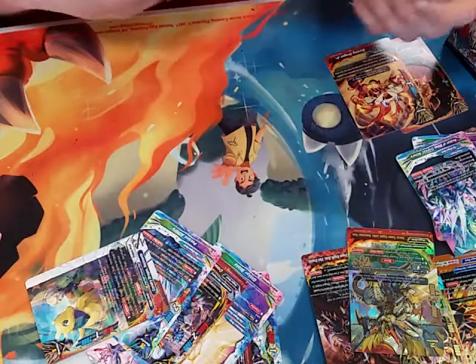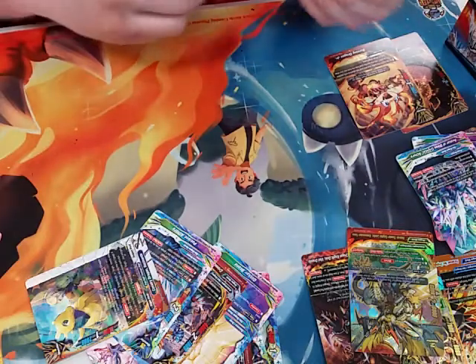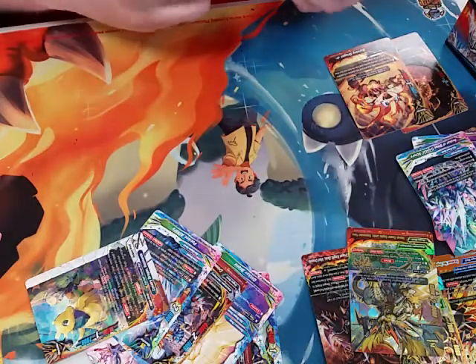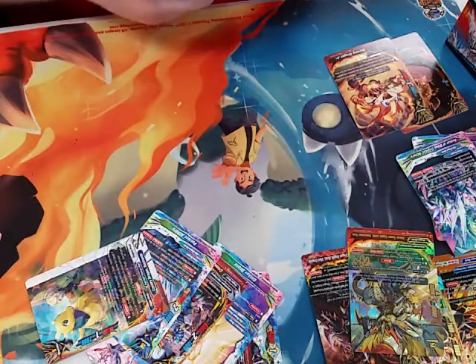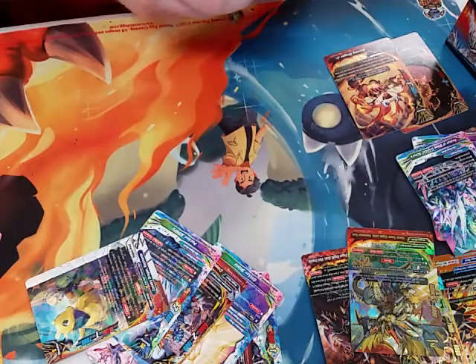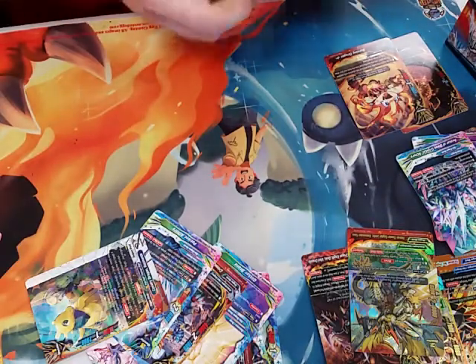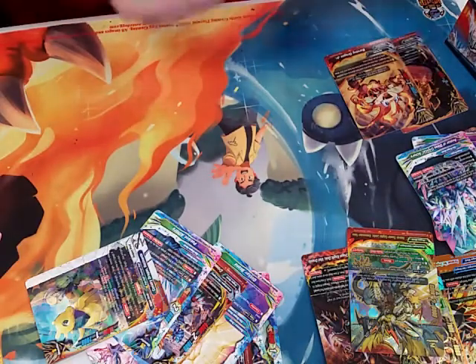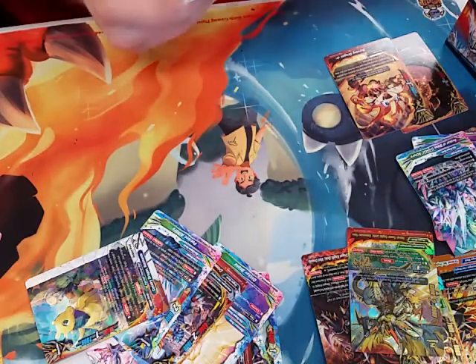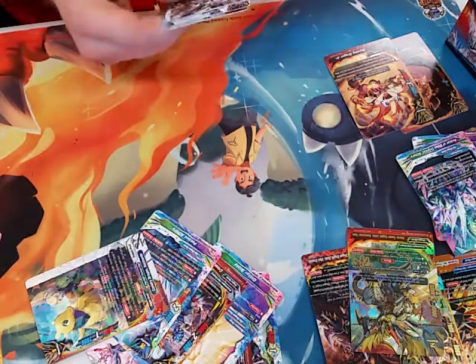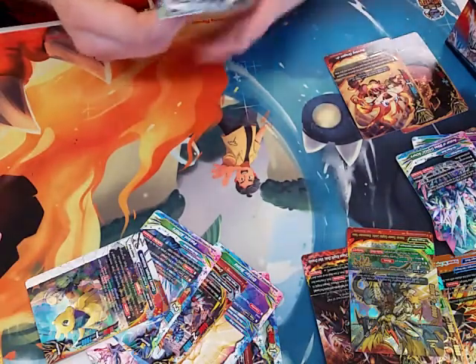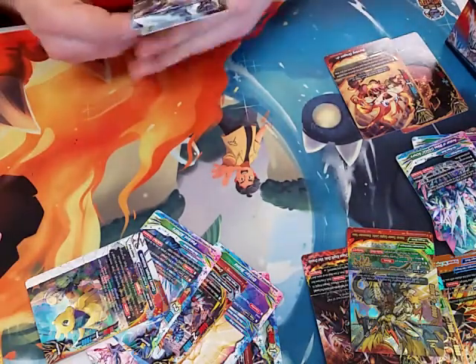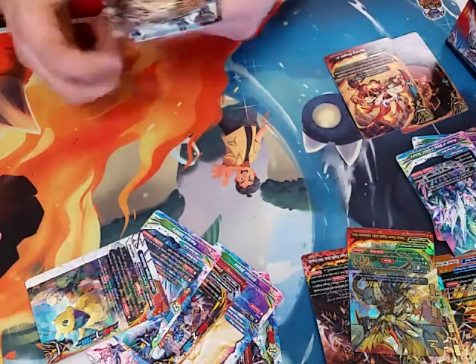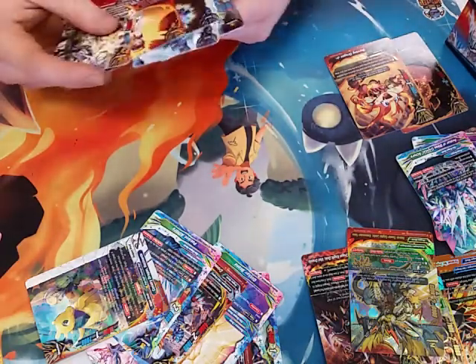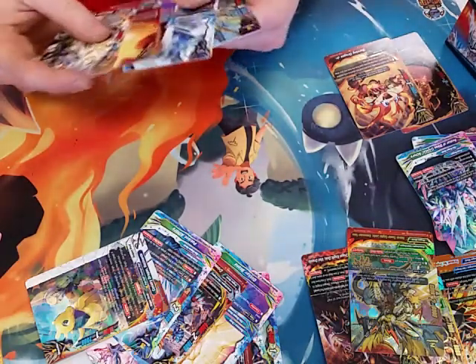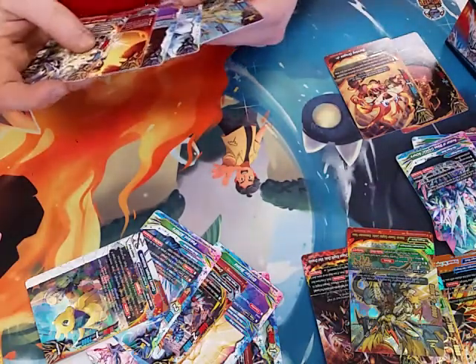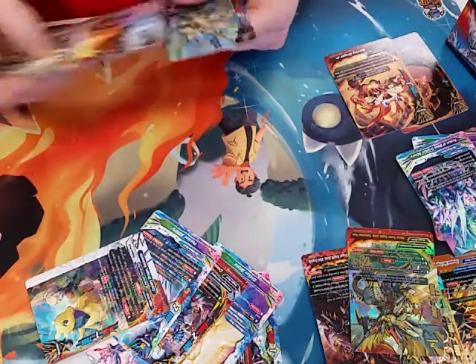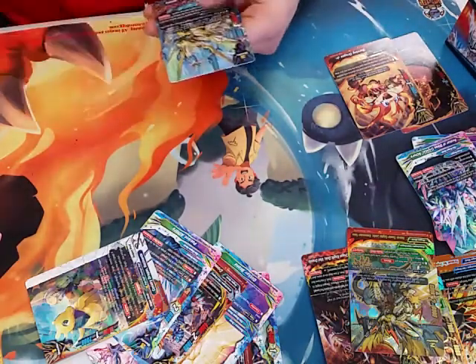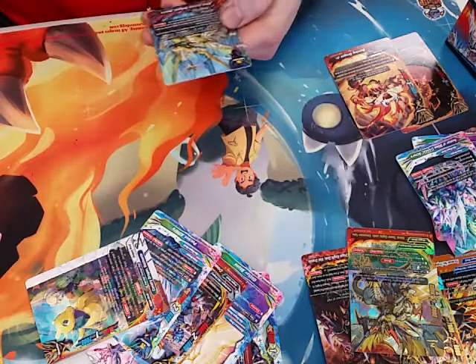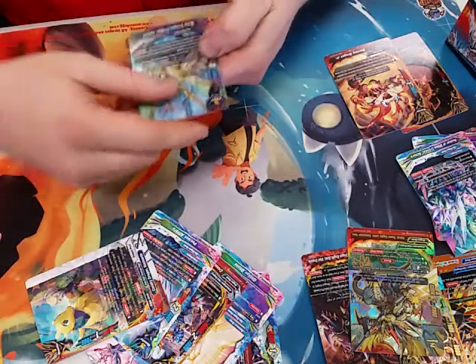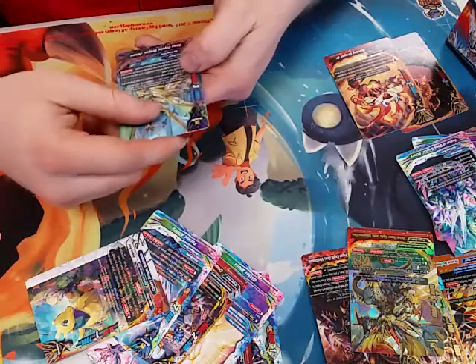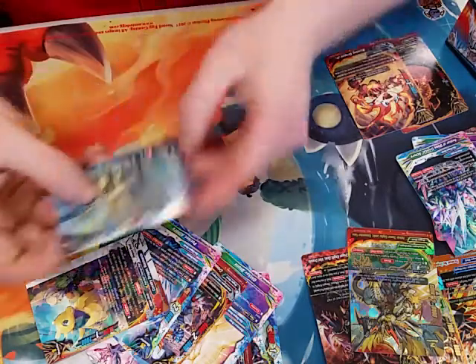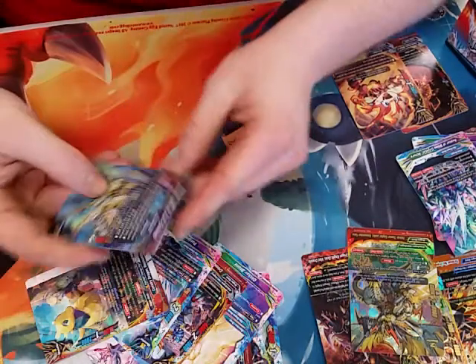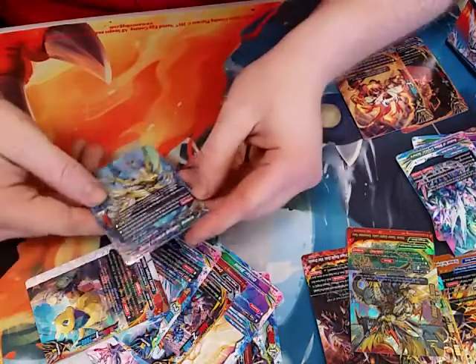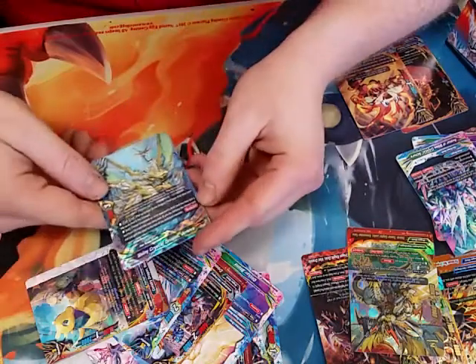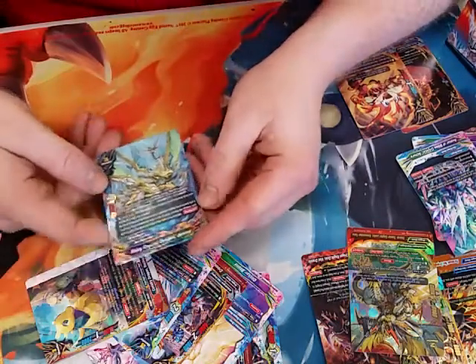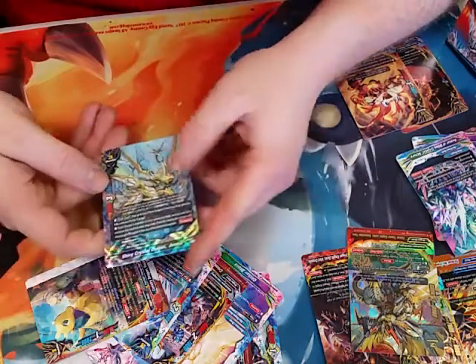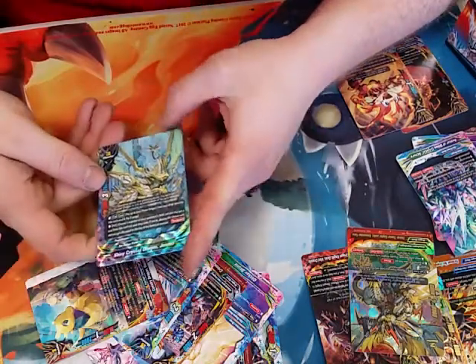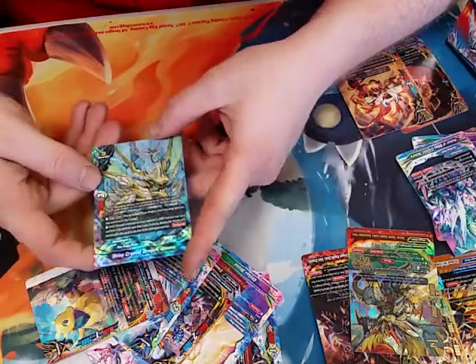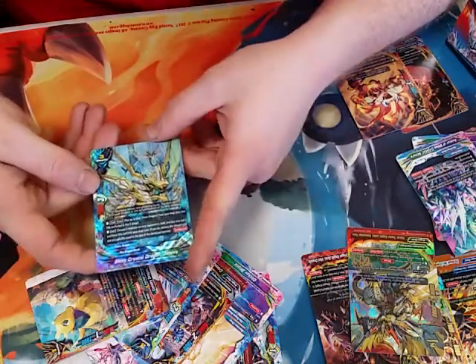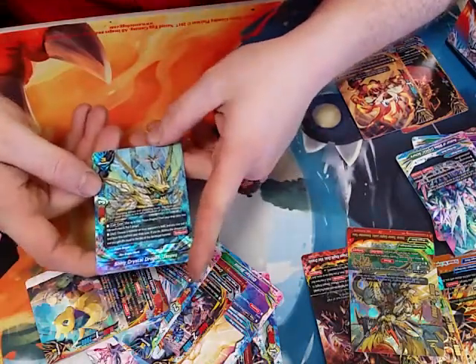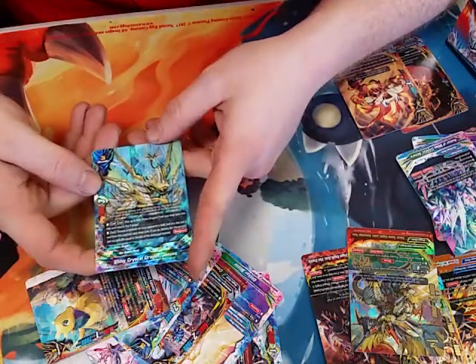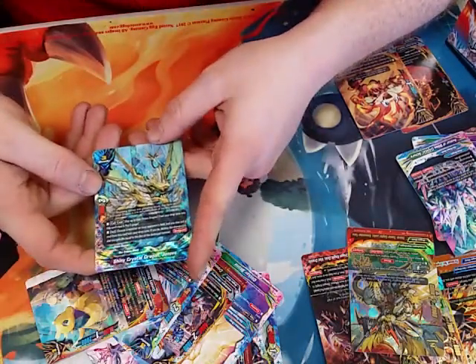Quixote's old in this picture. He's old period. Double rare — Shining Crystal Dragon Jenova.